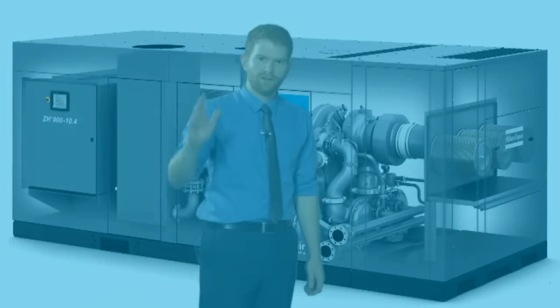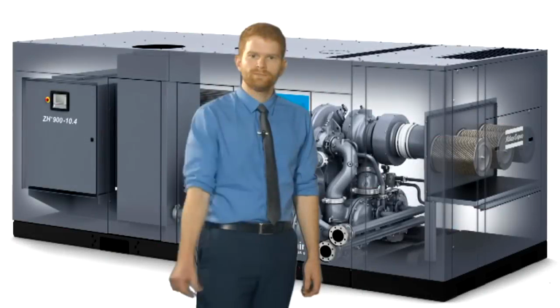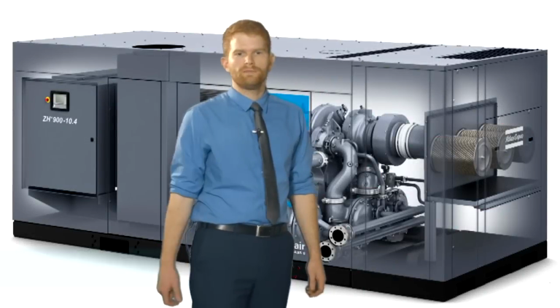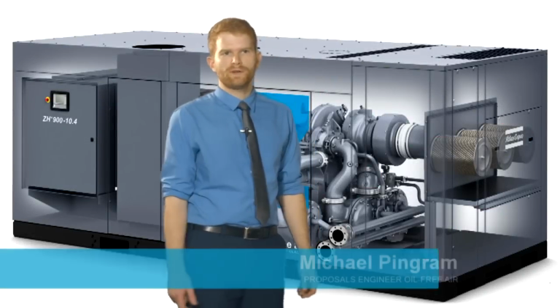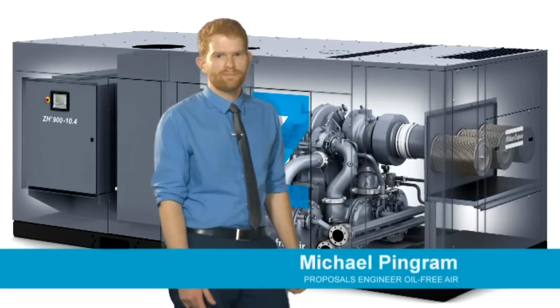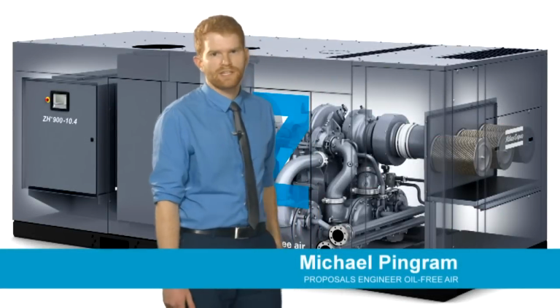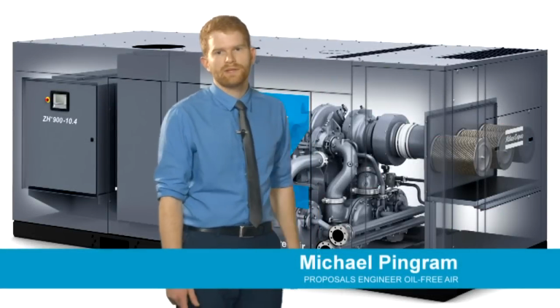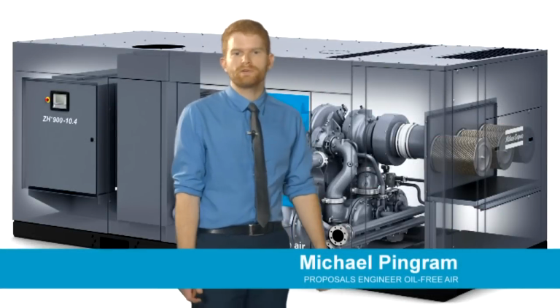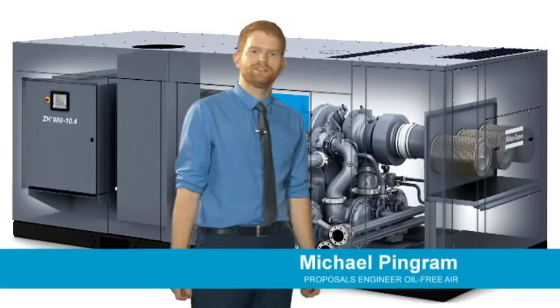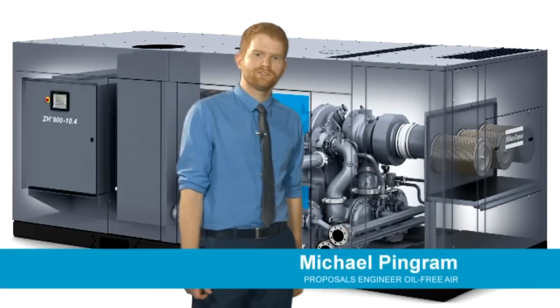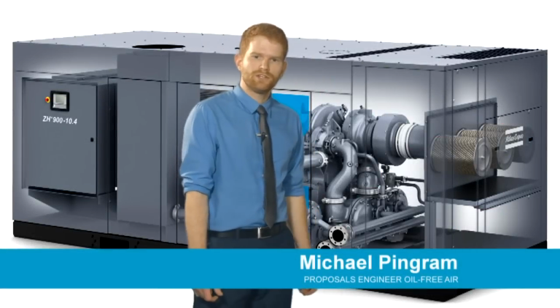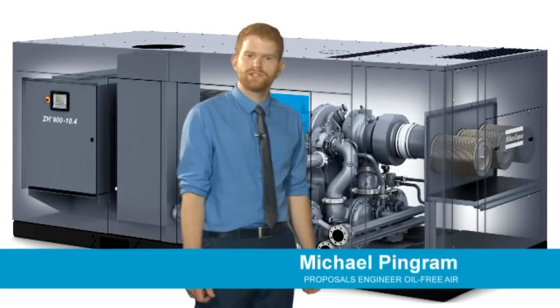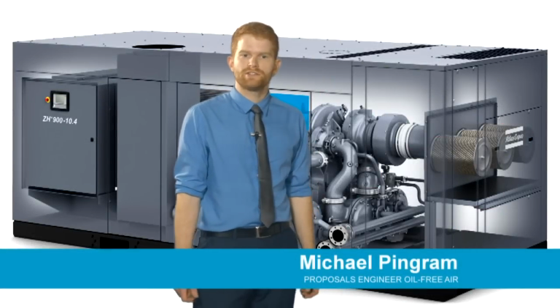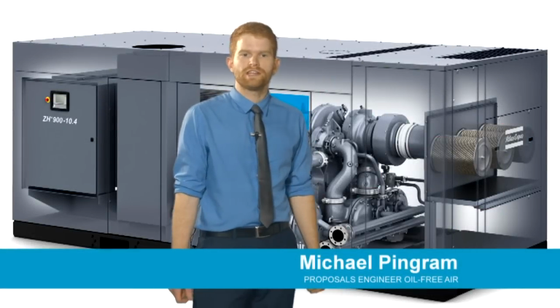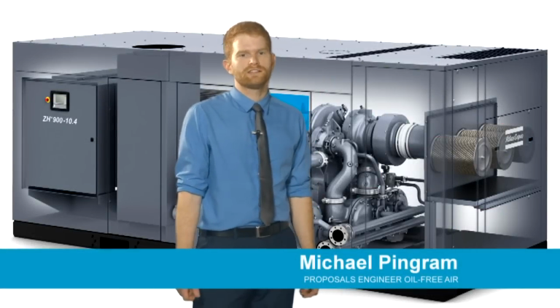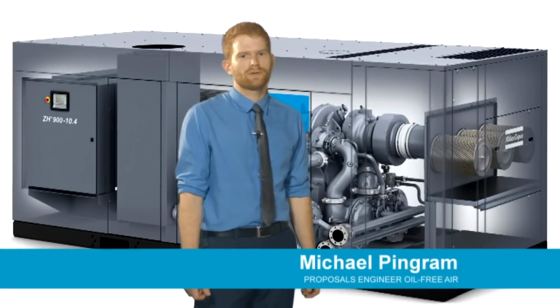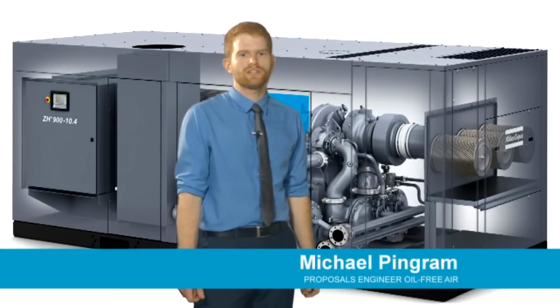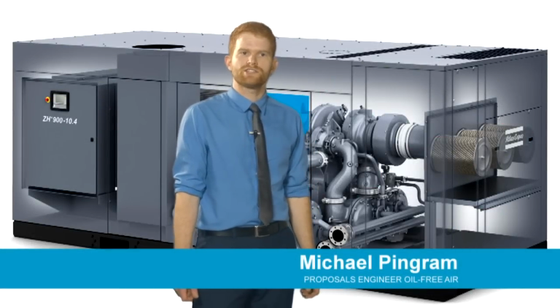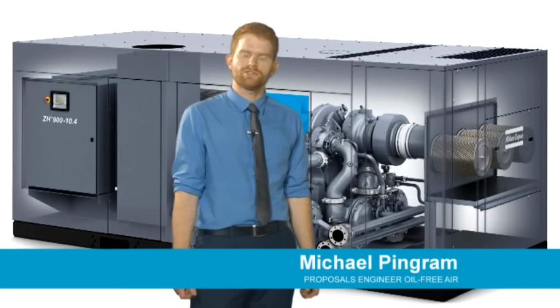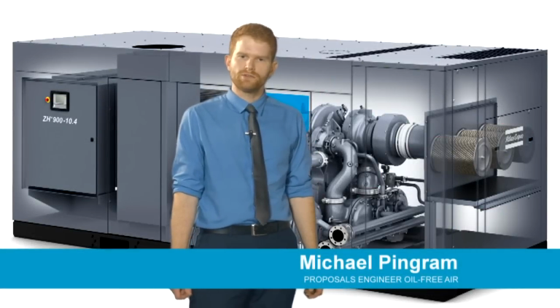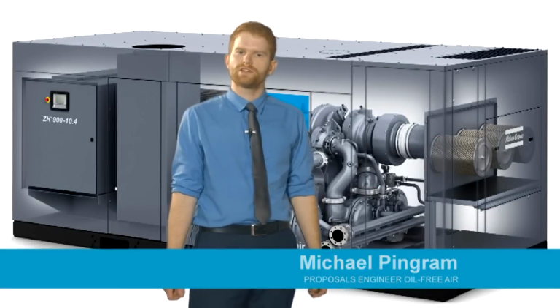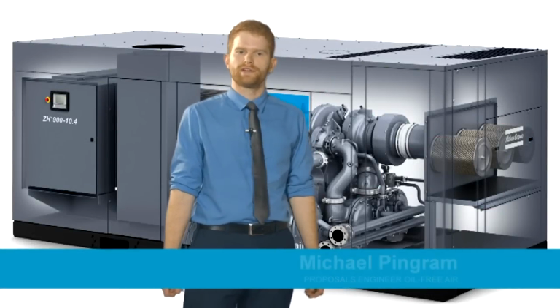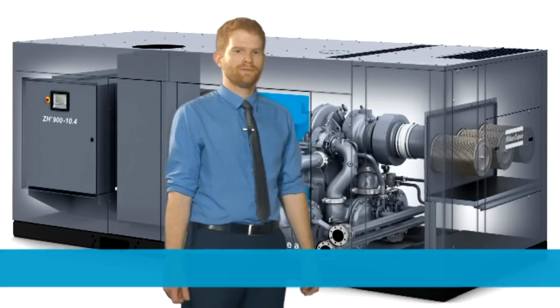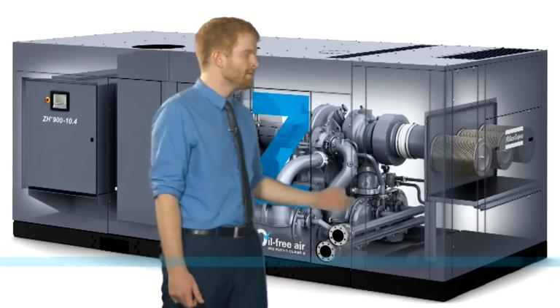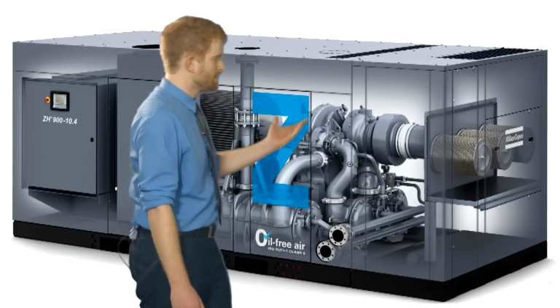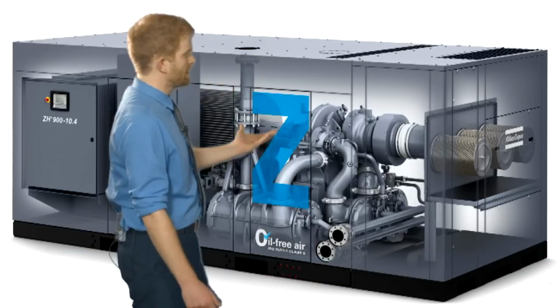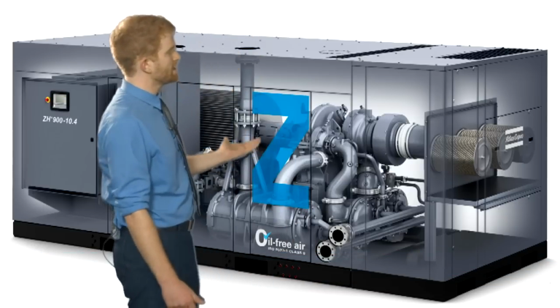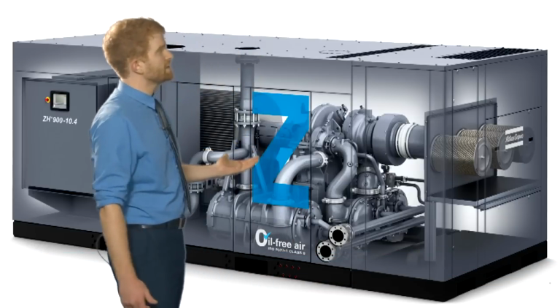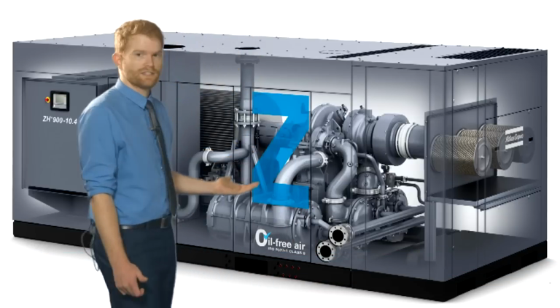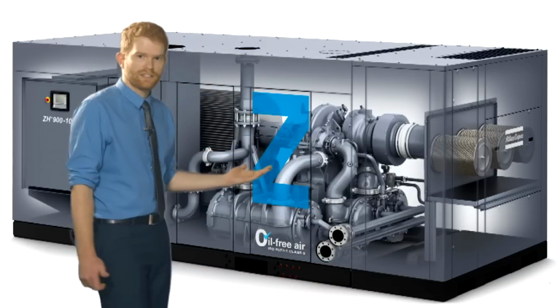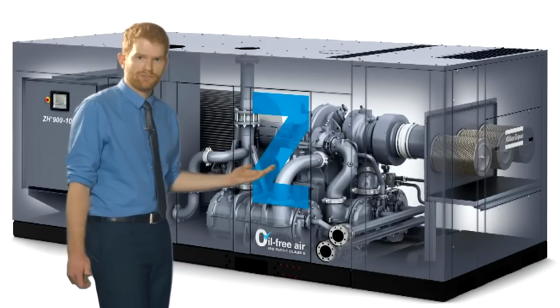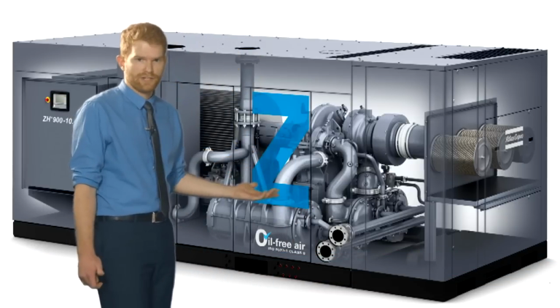Hi all, I'm Michael Pingram. Today I'm going to briefly introduce the newest additions to the Atlas Copco ZH Centrifugal Compressor range, the ZH 630-1600 range.